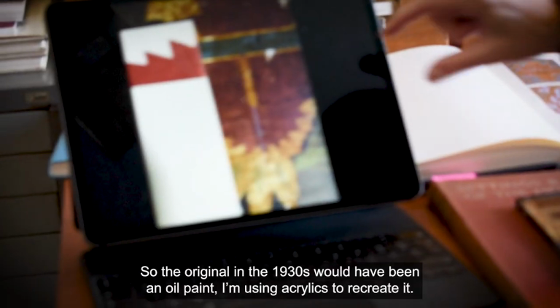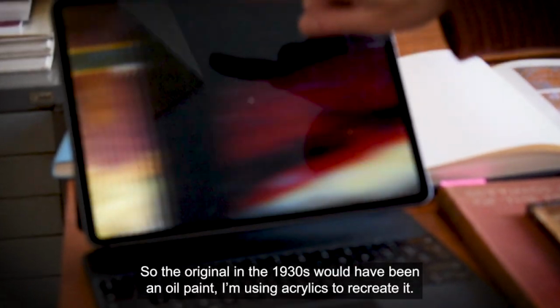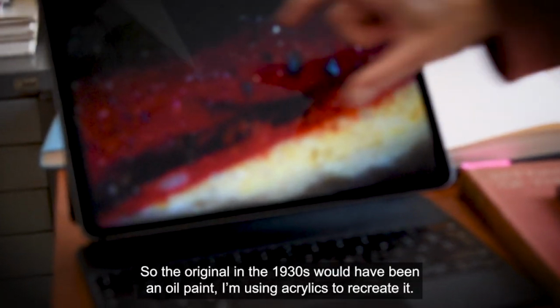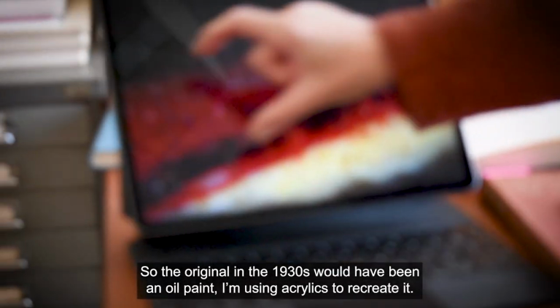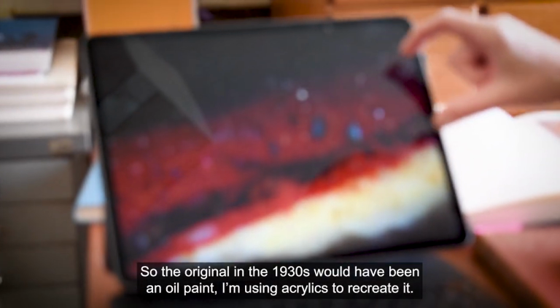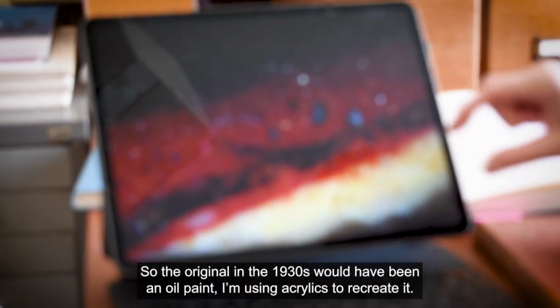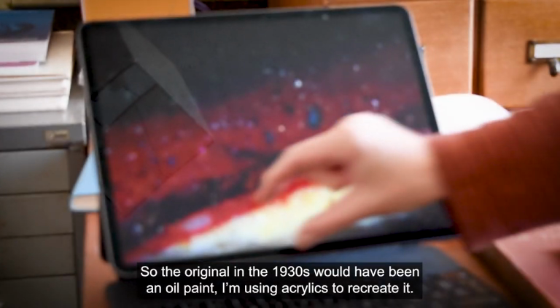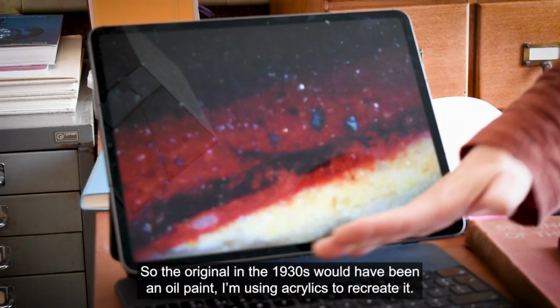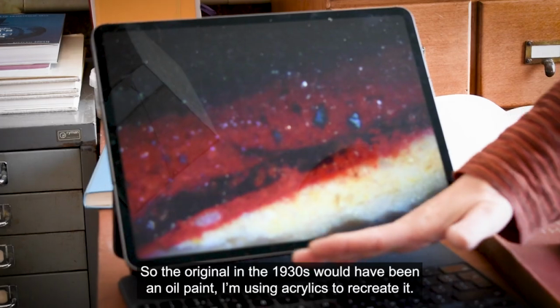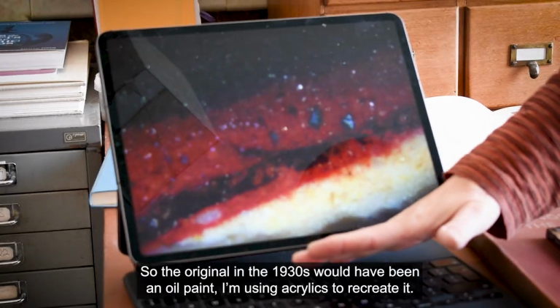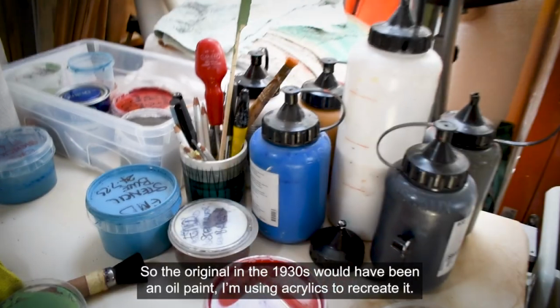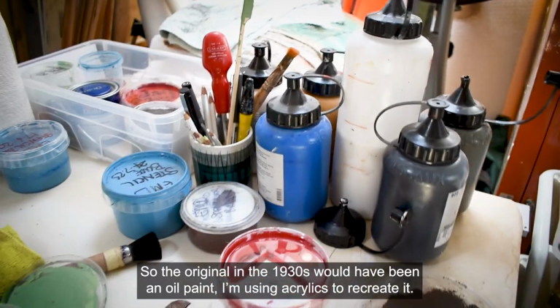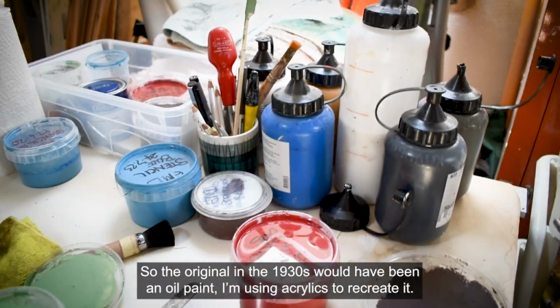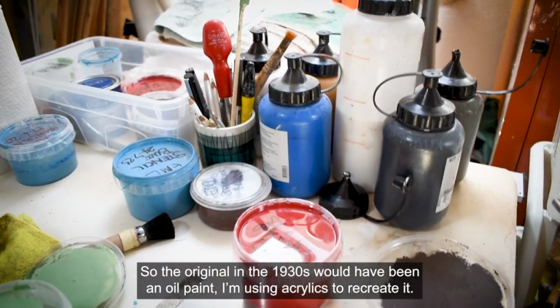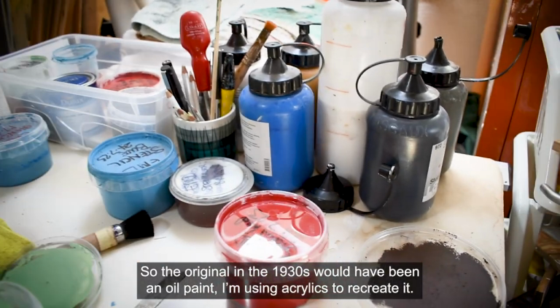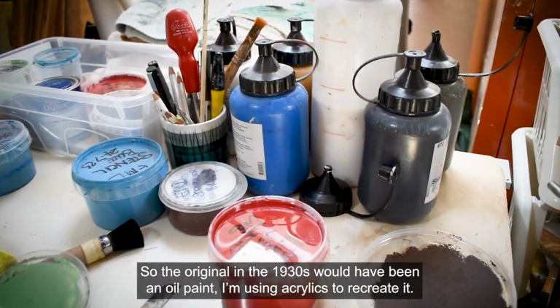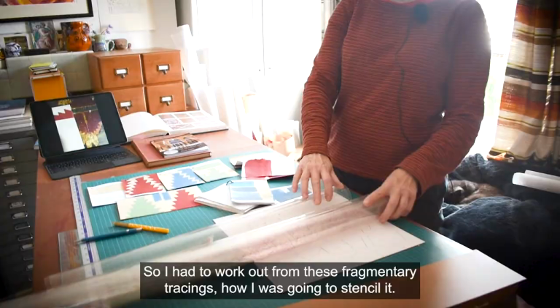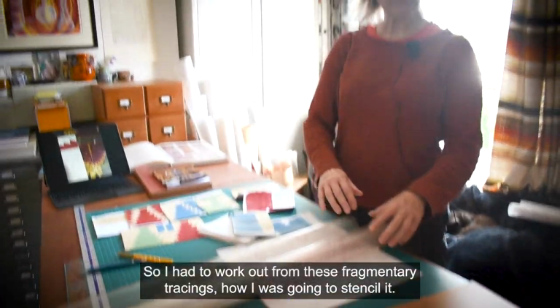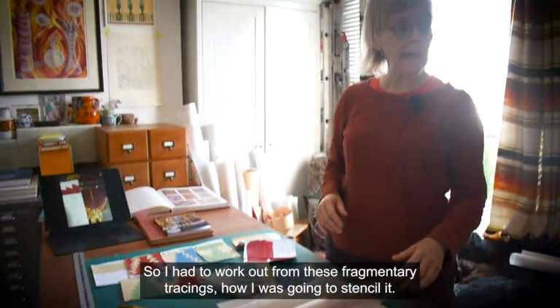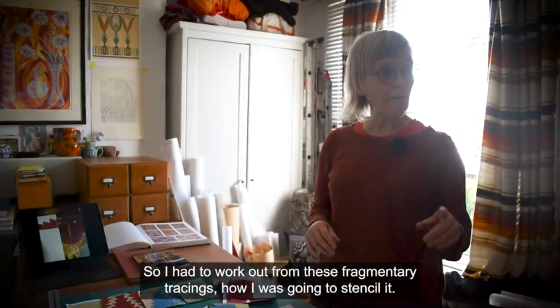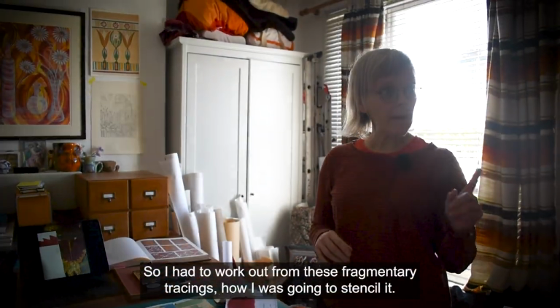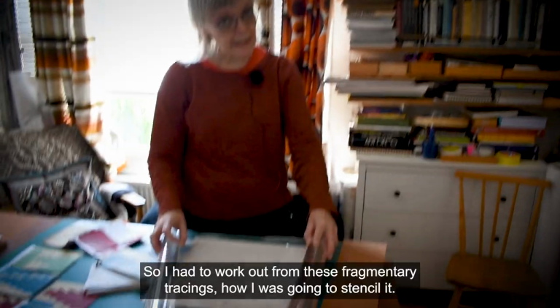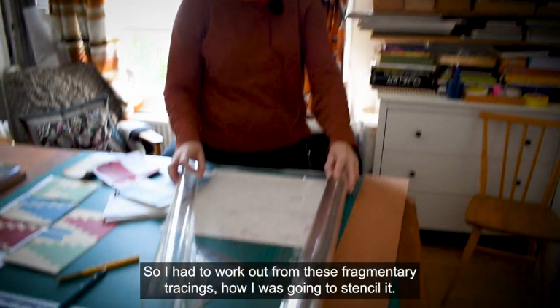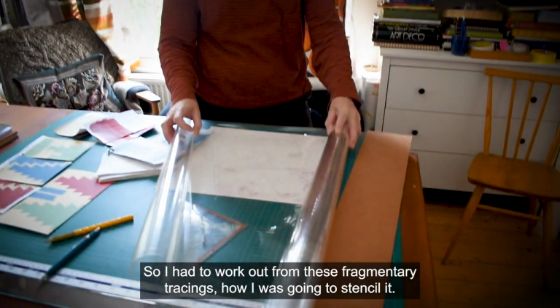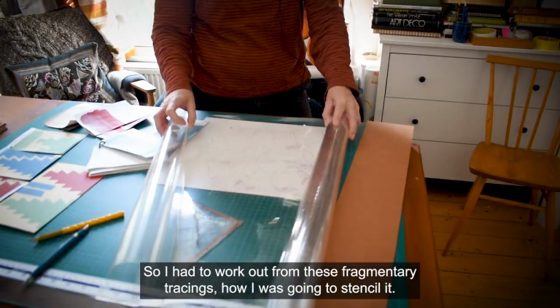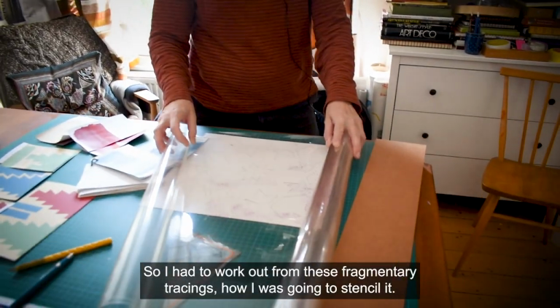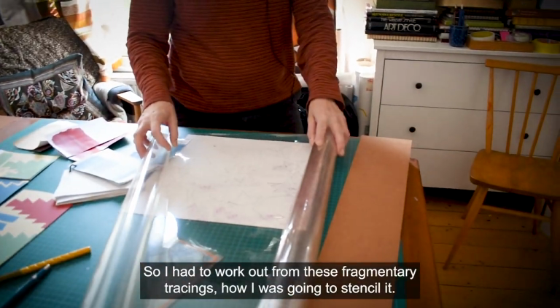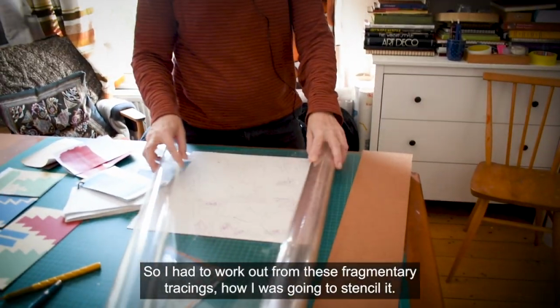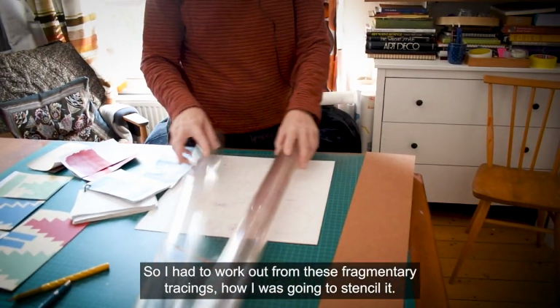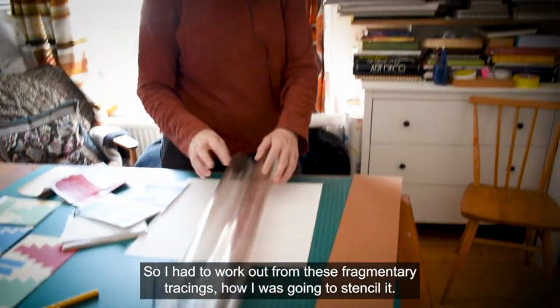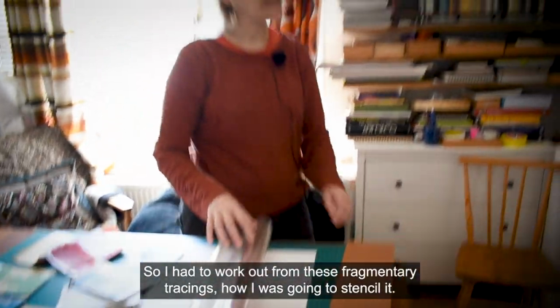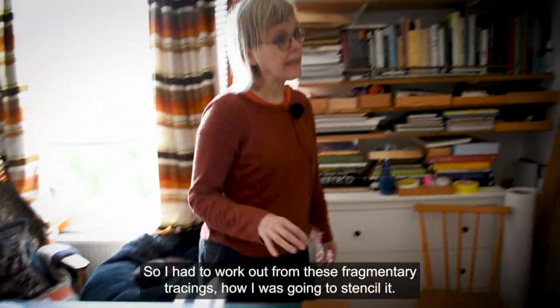The original in the 1930s would have been an oil paint. I'm using acrylics to recreate it, so I had to work out from these fragment tracings how I was going to stencil it.